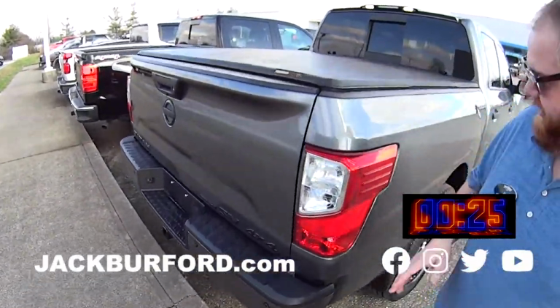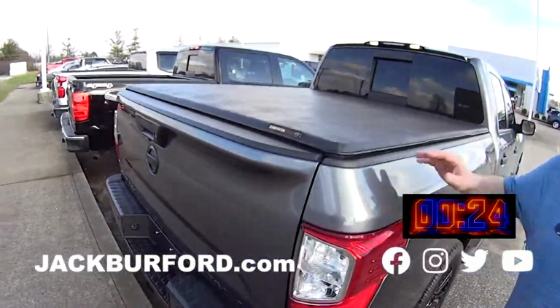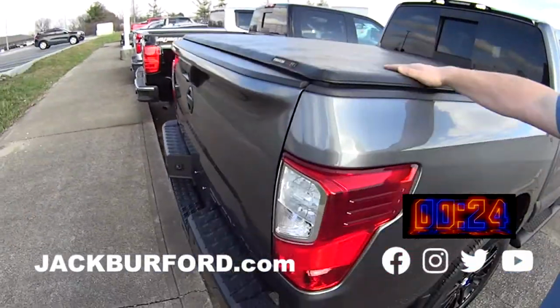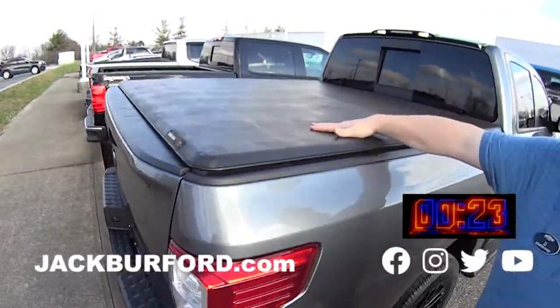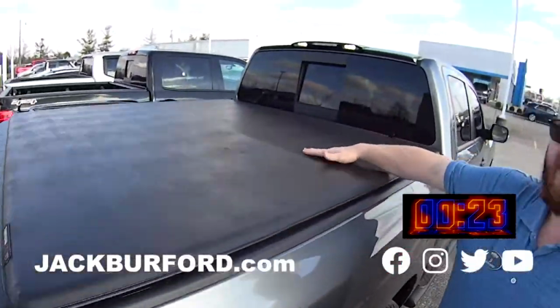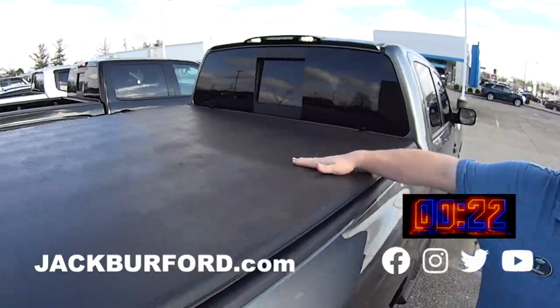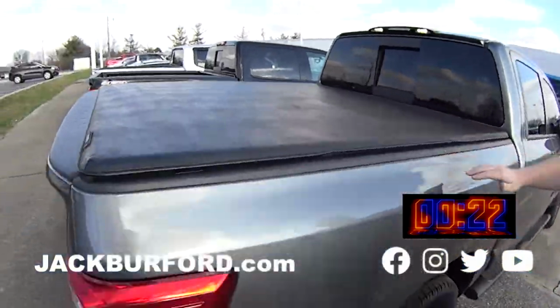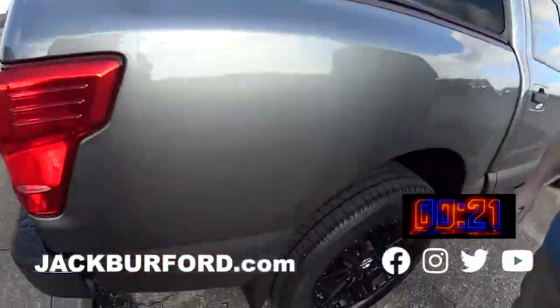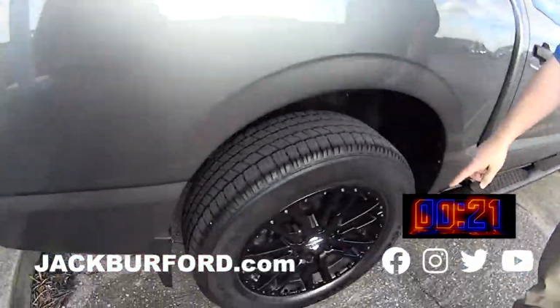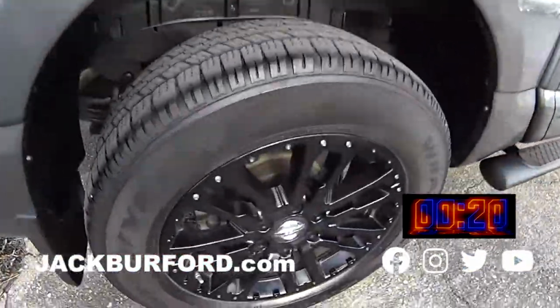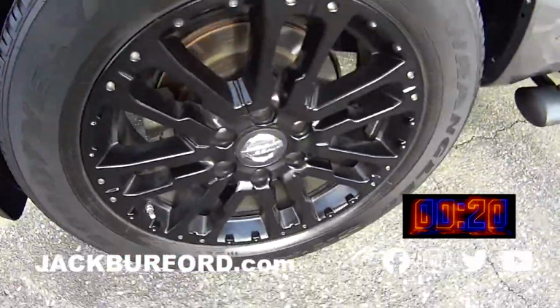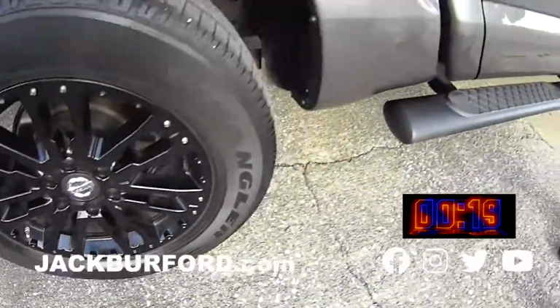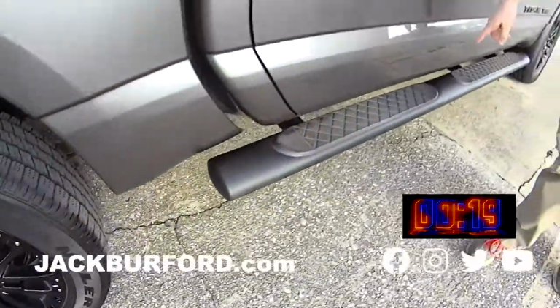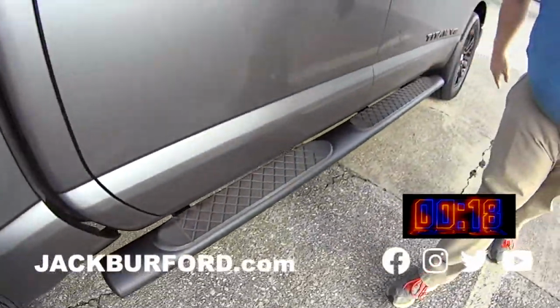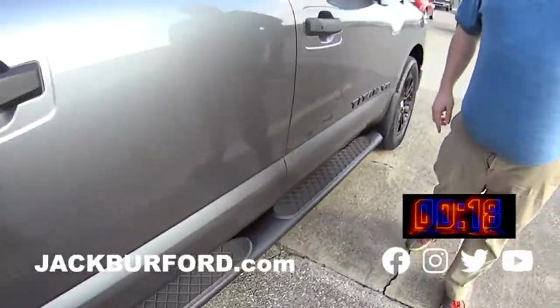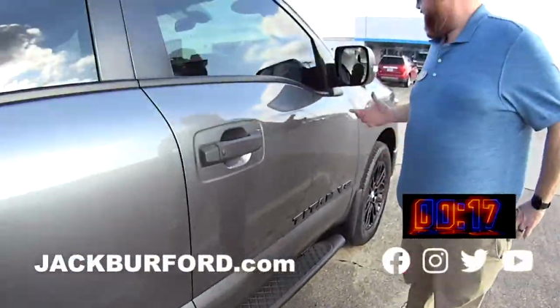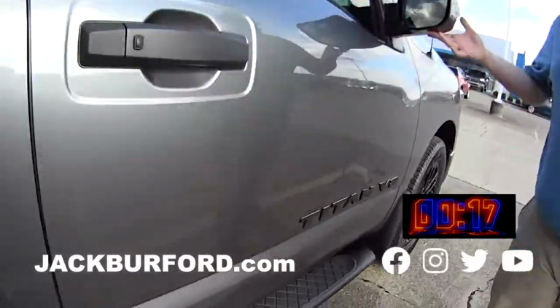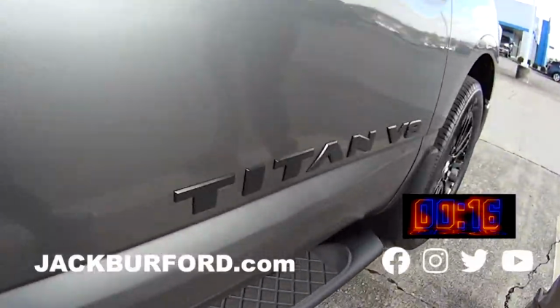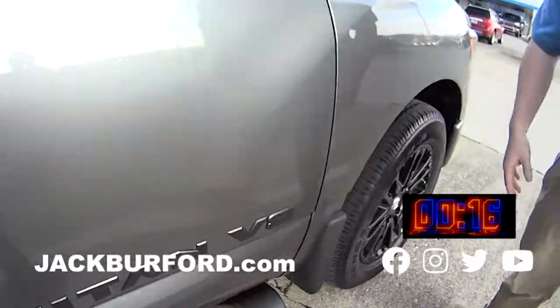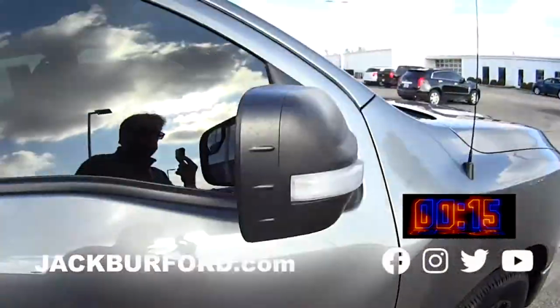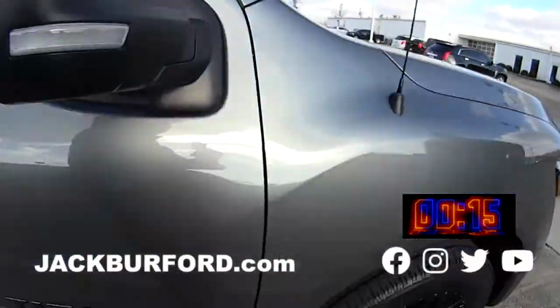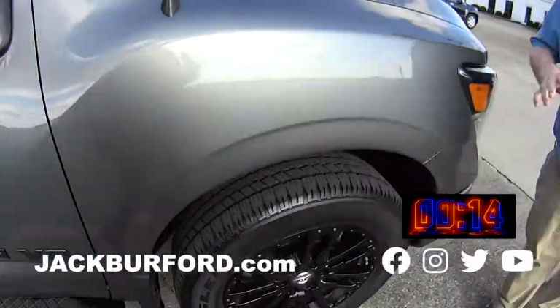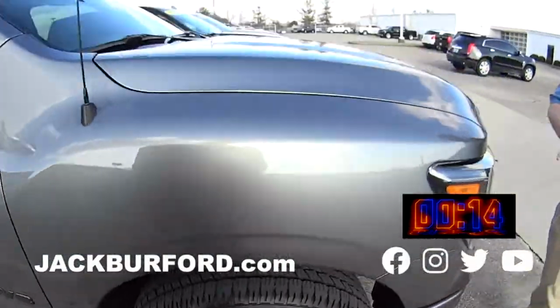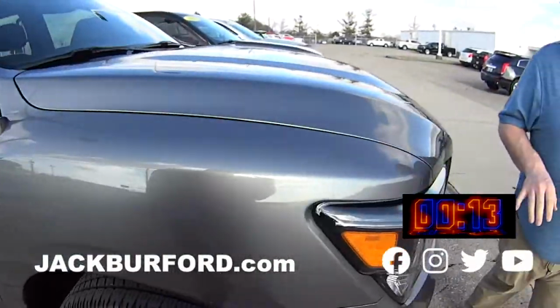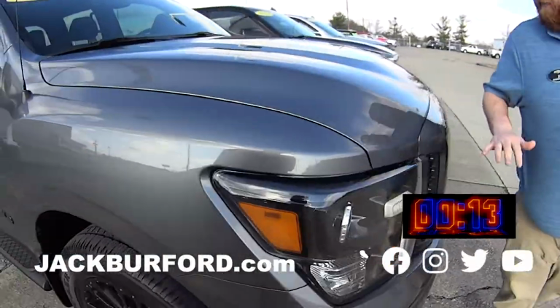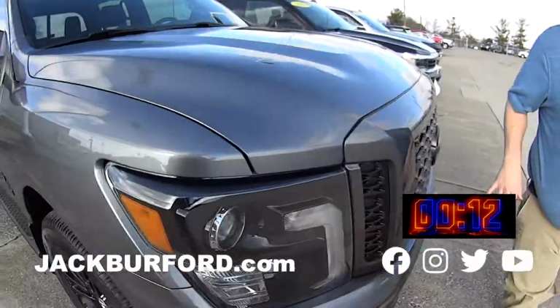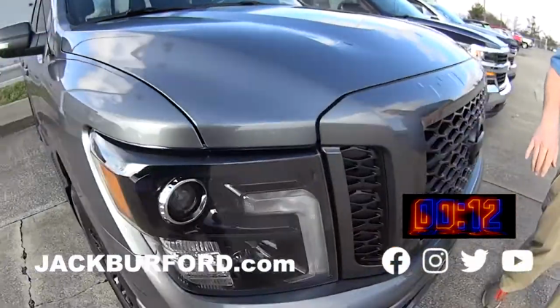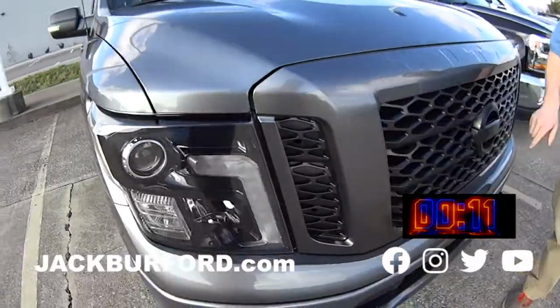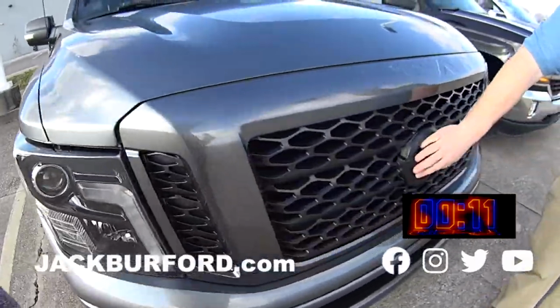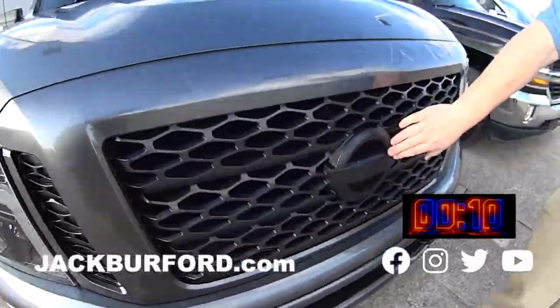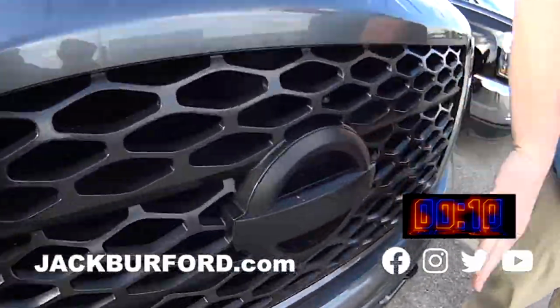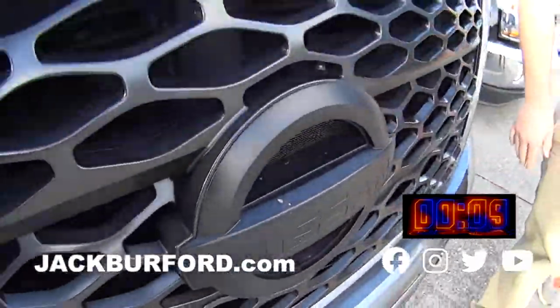It's got the V8. It's got the nice folding soft bed cover. It's got the blacked-out wheels, running boards, big old mirrors for towing and stuff. It's a beautiful truck — great metallic. Midnight Edition. That's why the big emblems.